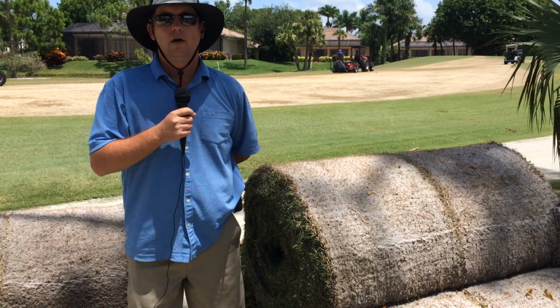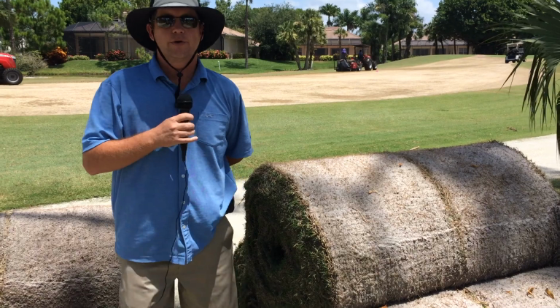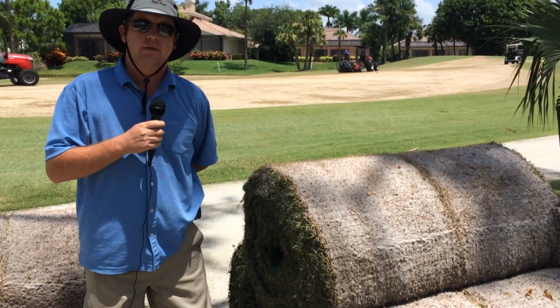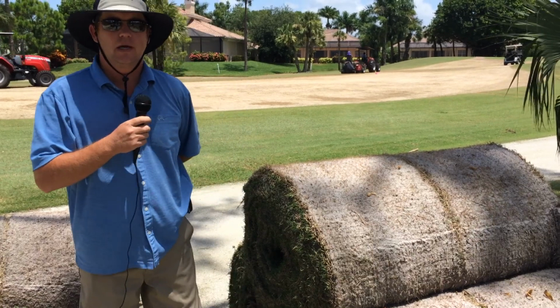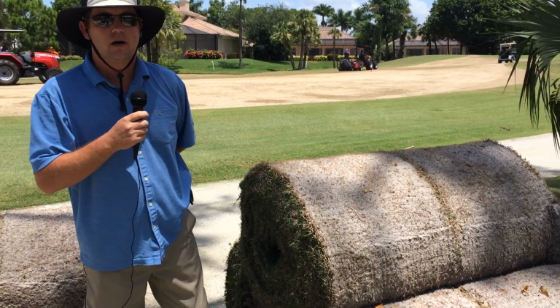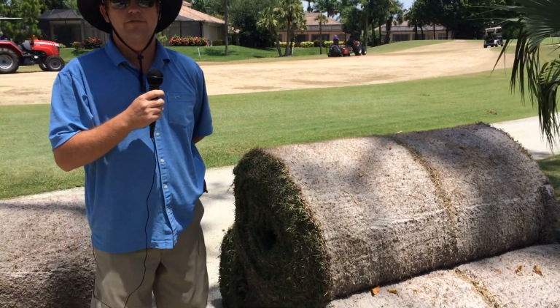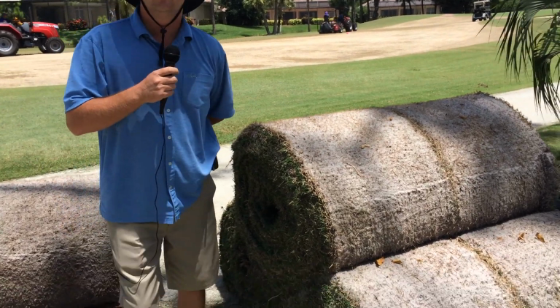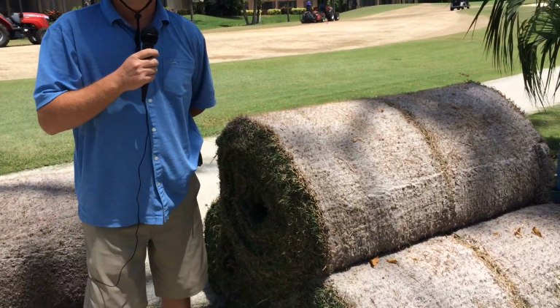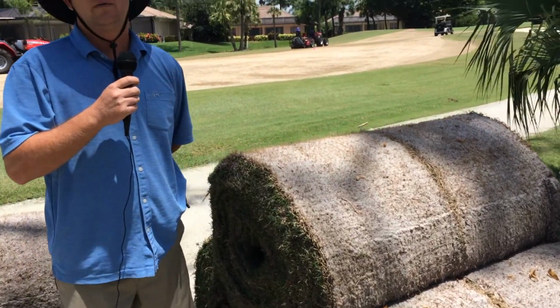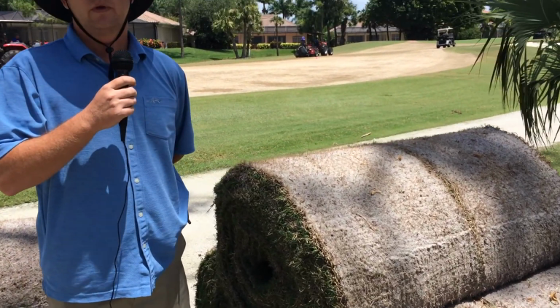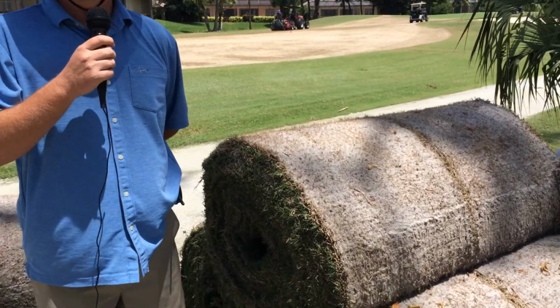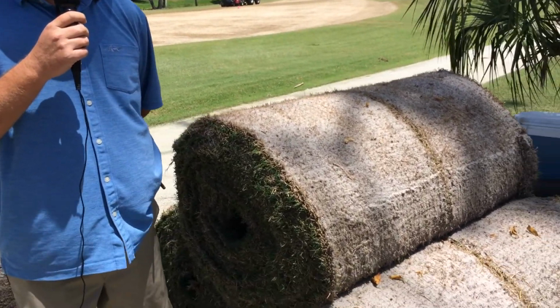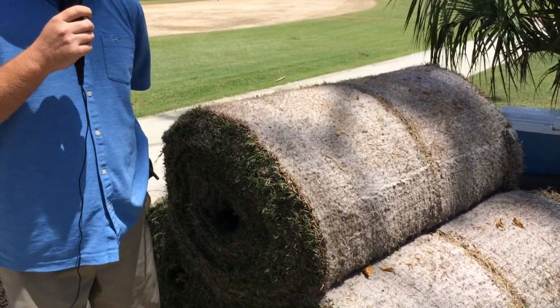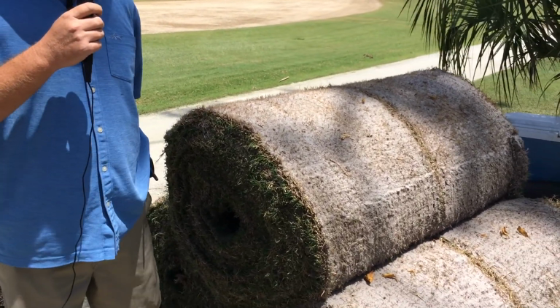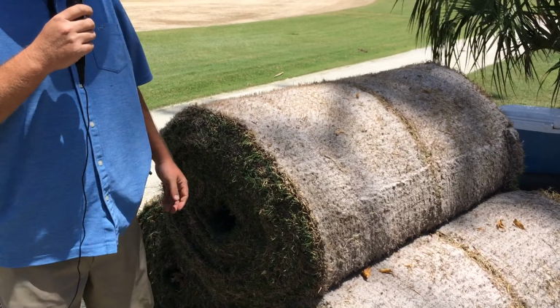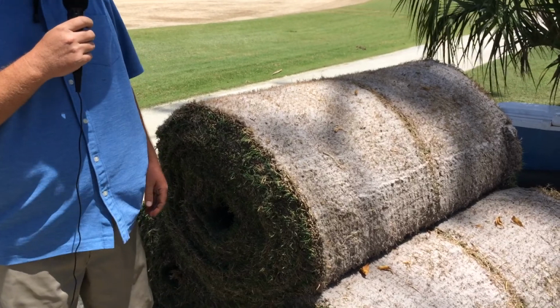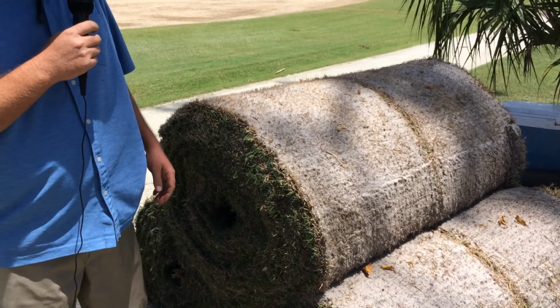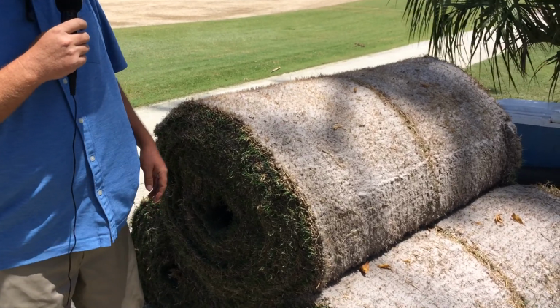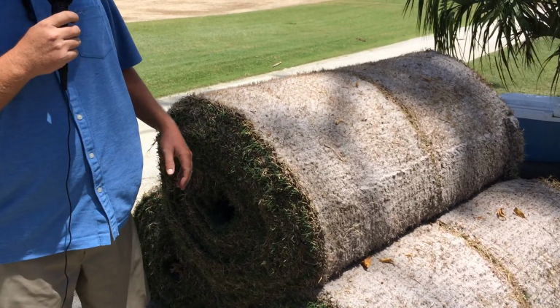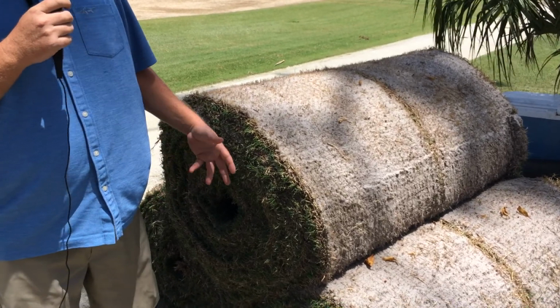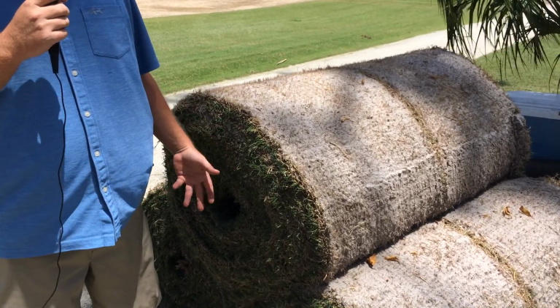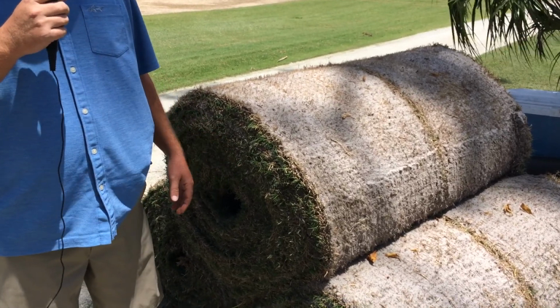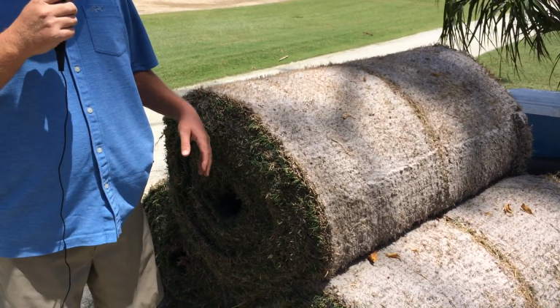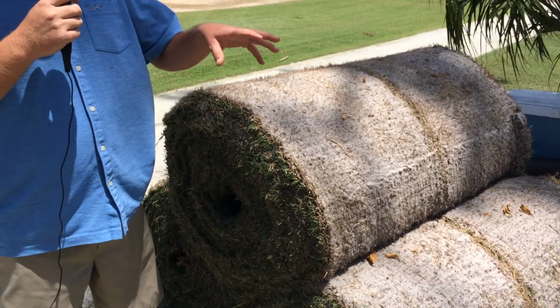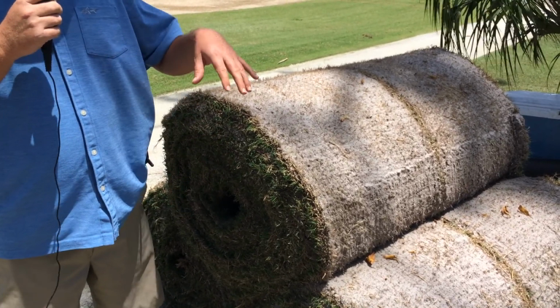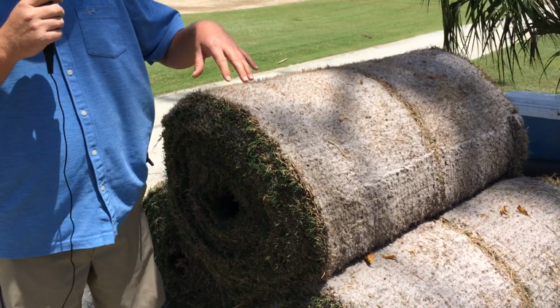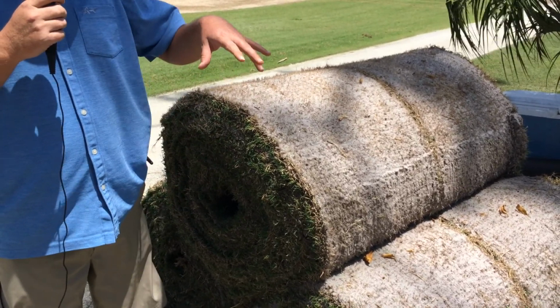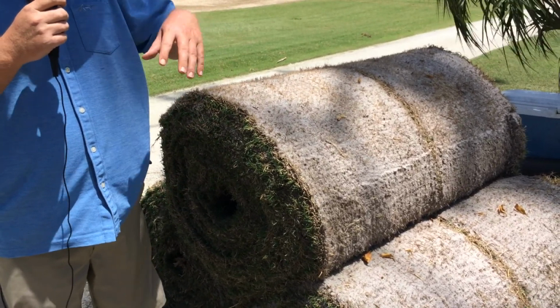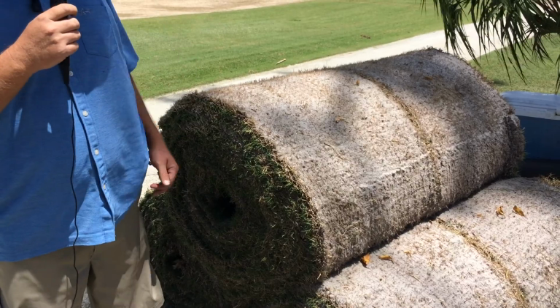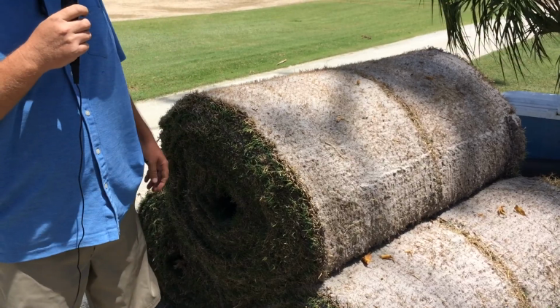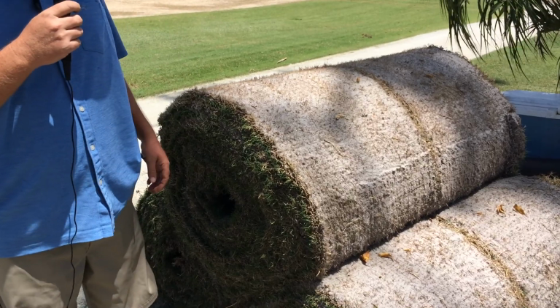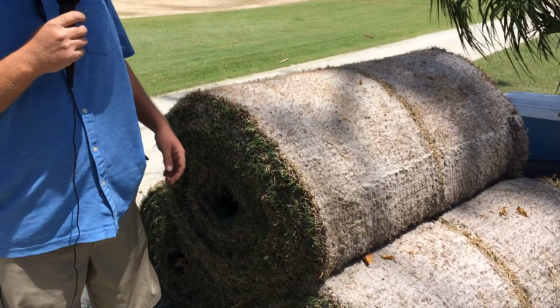Hello, Eagle Creek. This is our third video on our summer projects here on the golf course. Today is the first sprigging day, so we're going to give you a step-by-step walkthrough of what actually goes on.